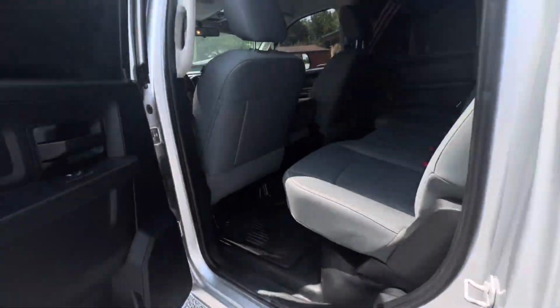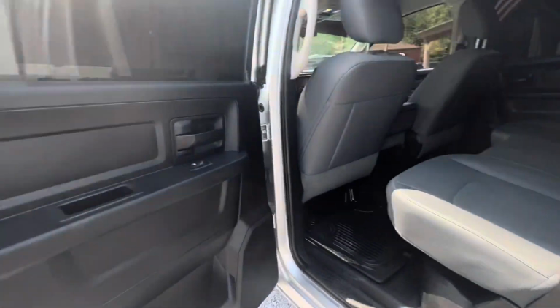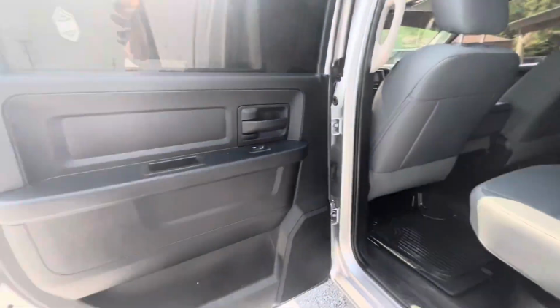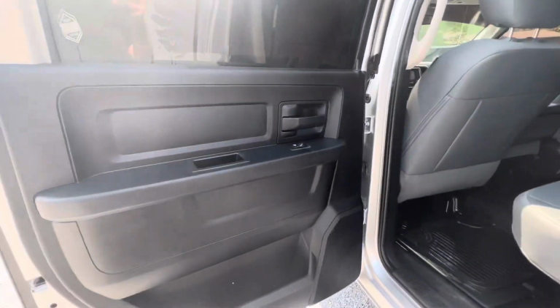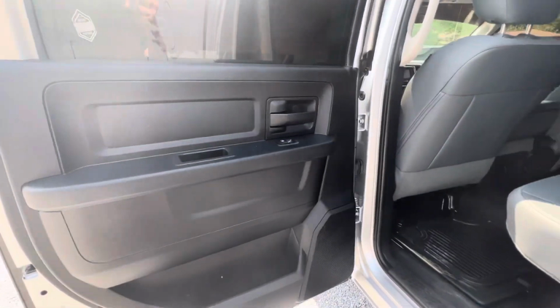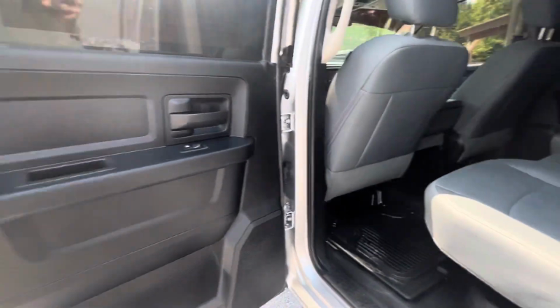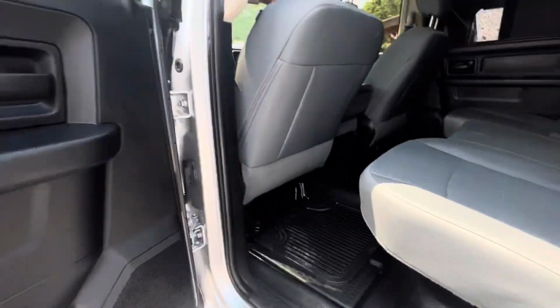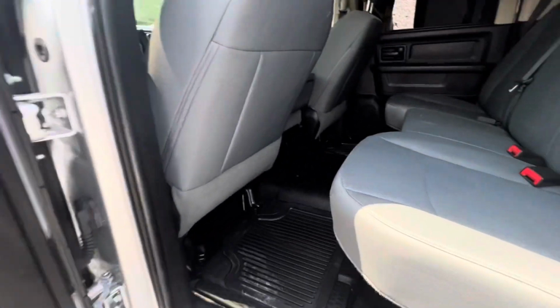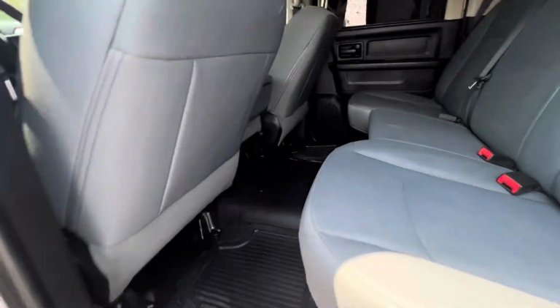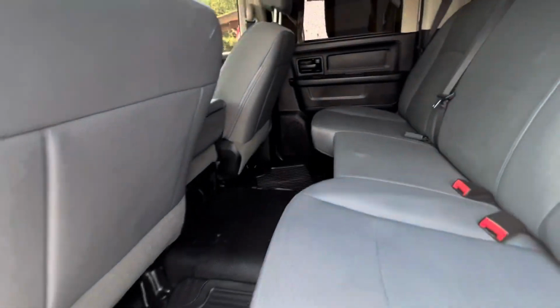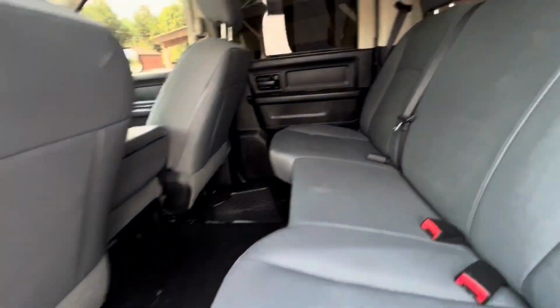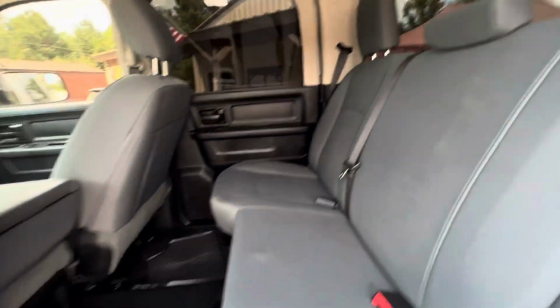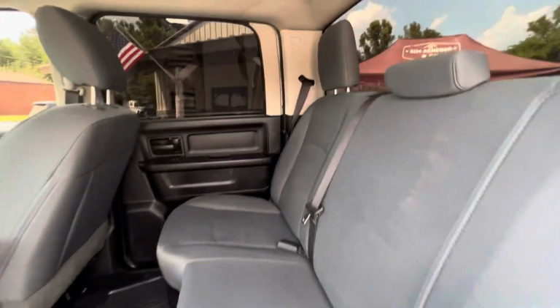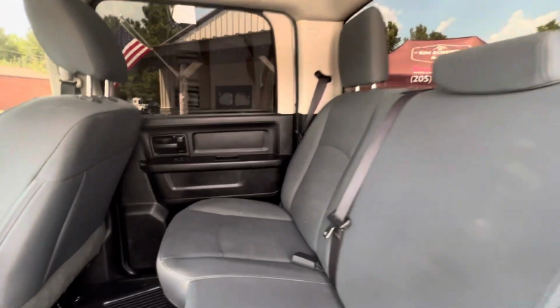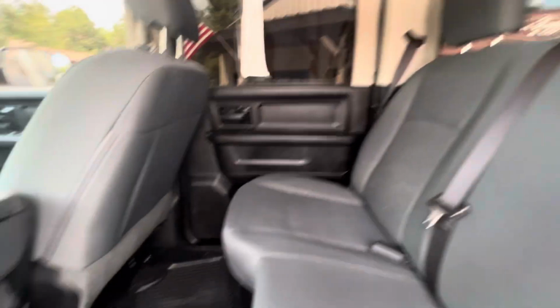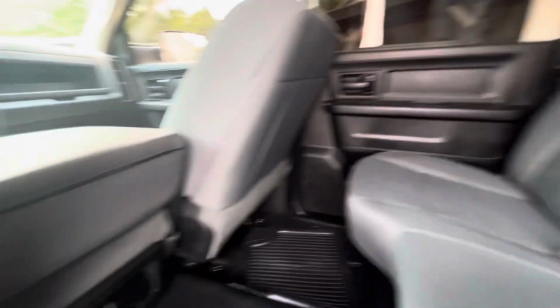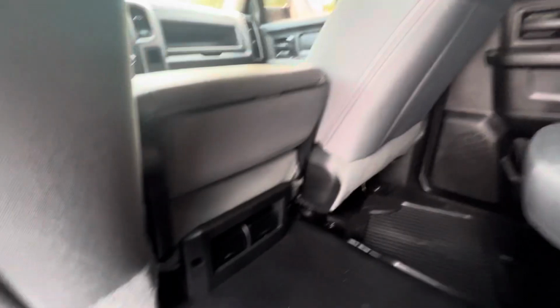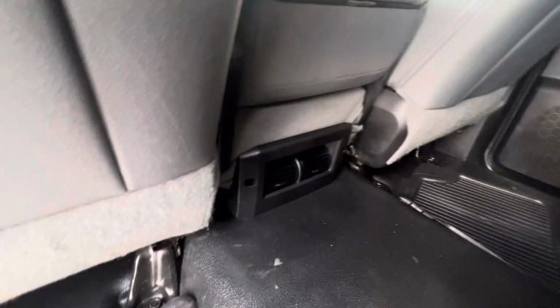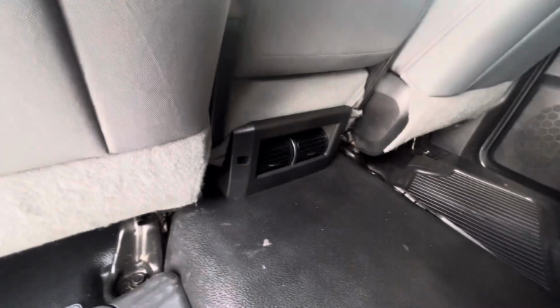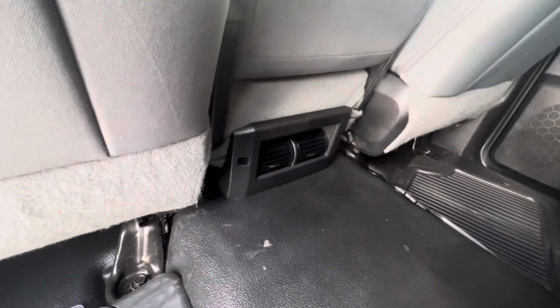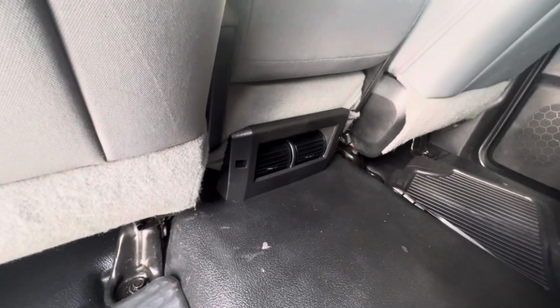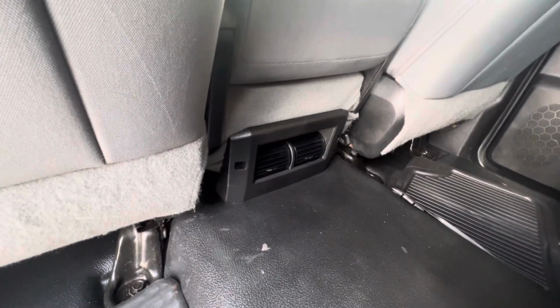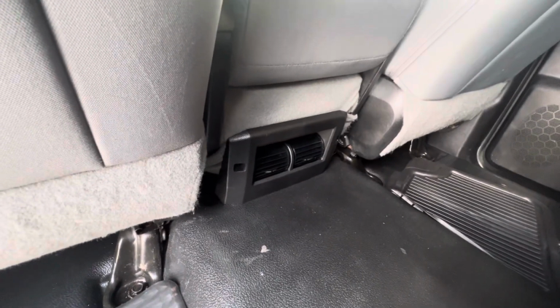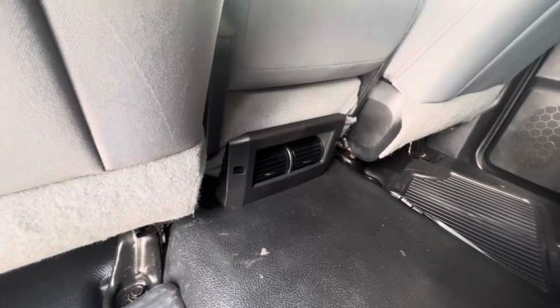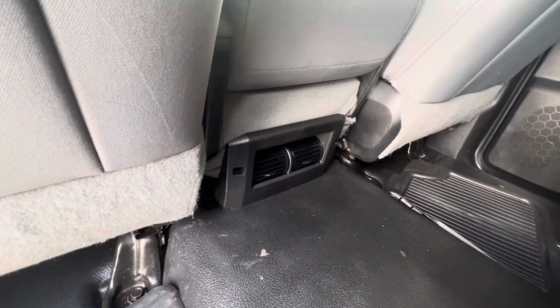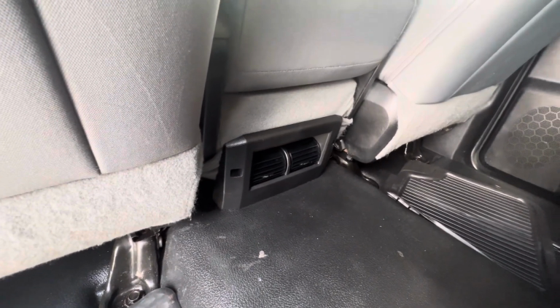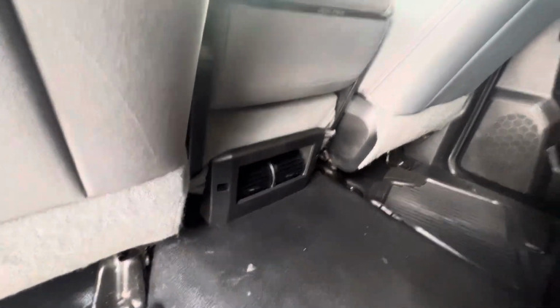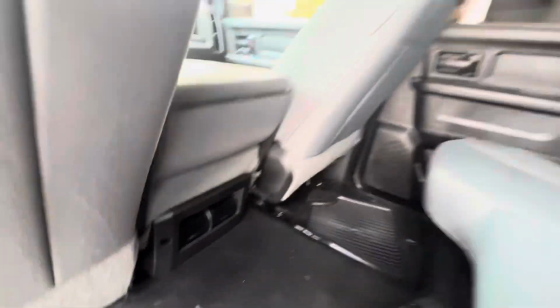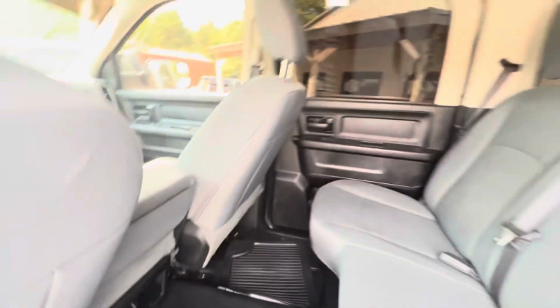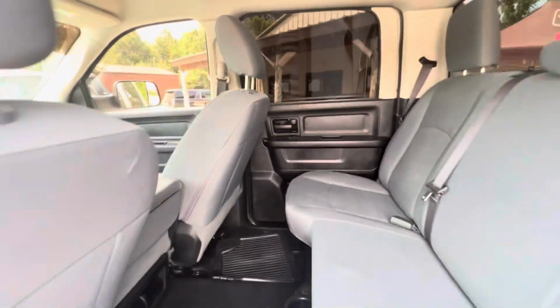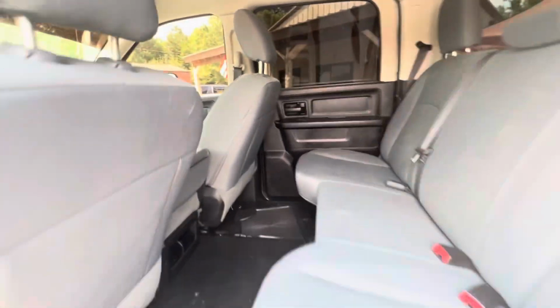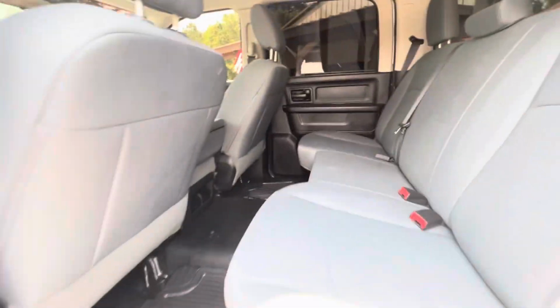Big back seat — lots of room back here. You've also got your air conditioner vents for the back seat. Super nice.